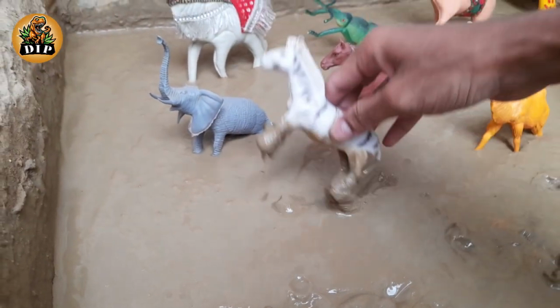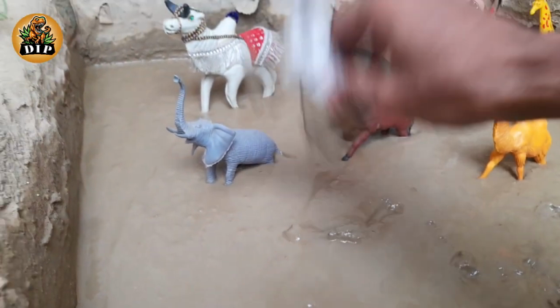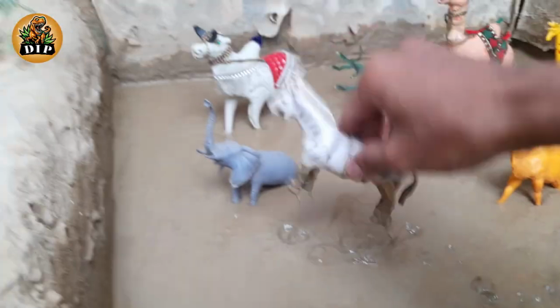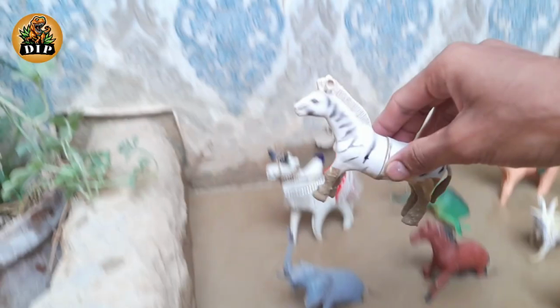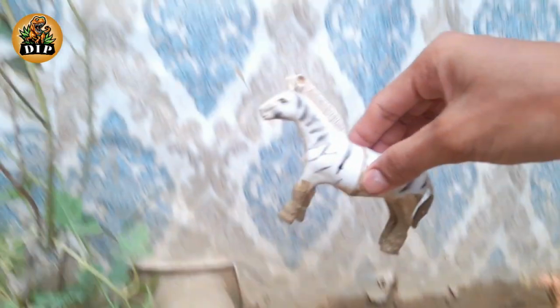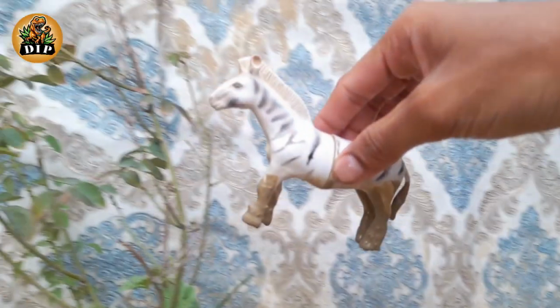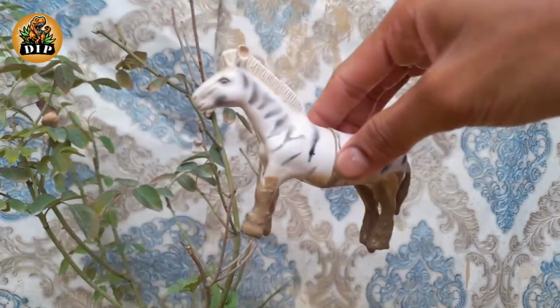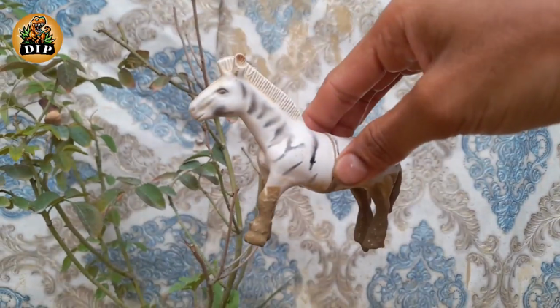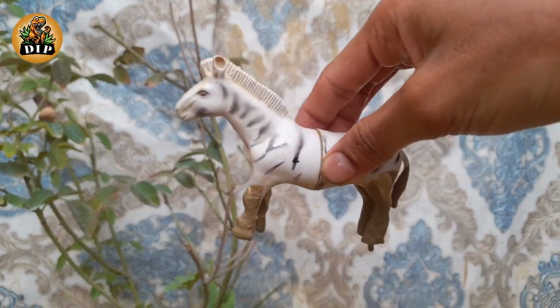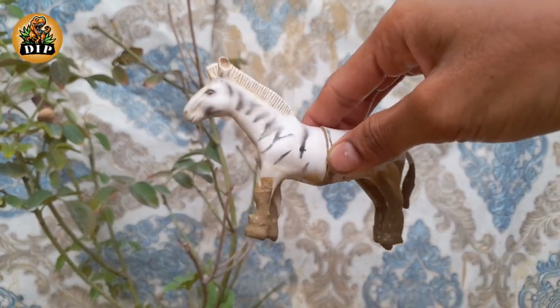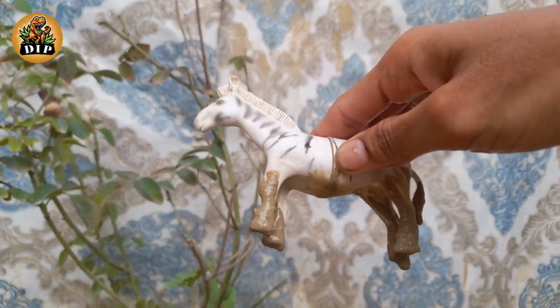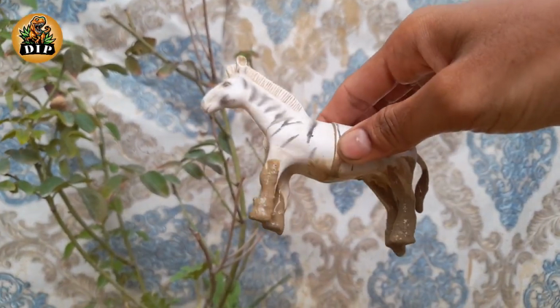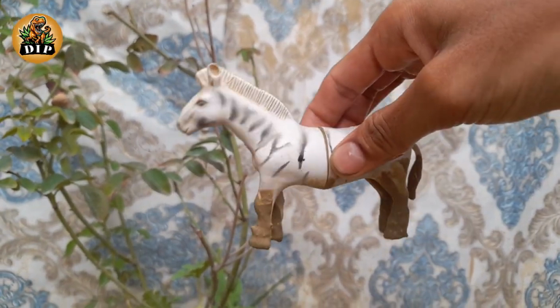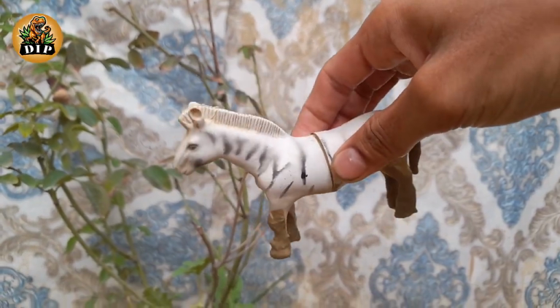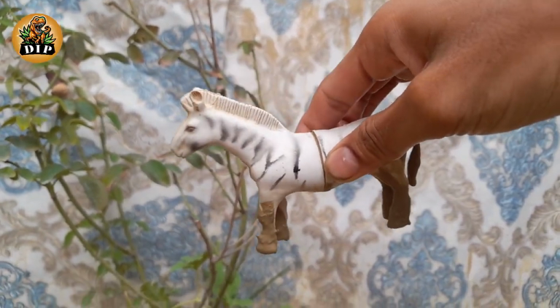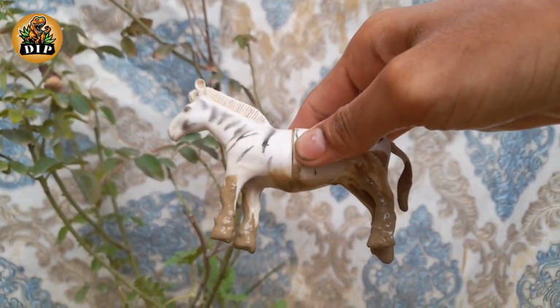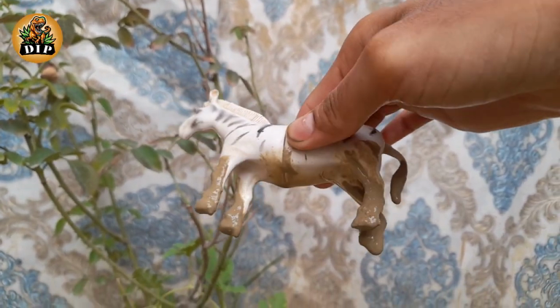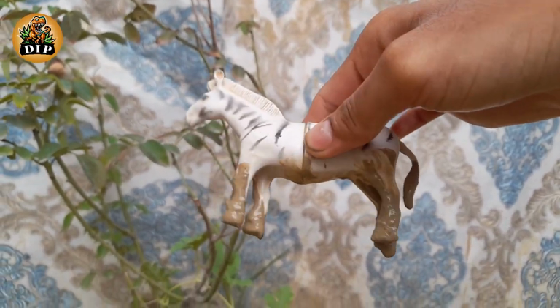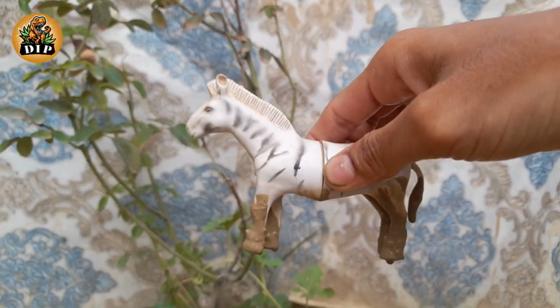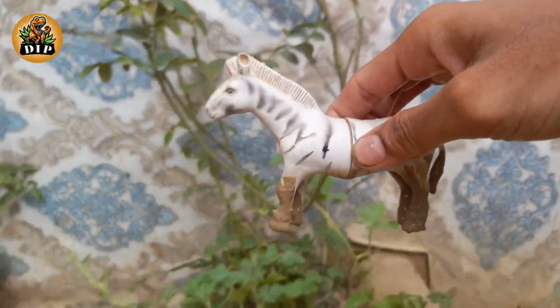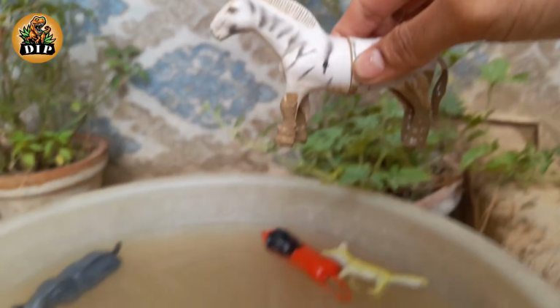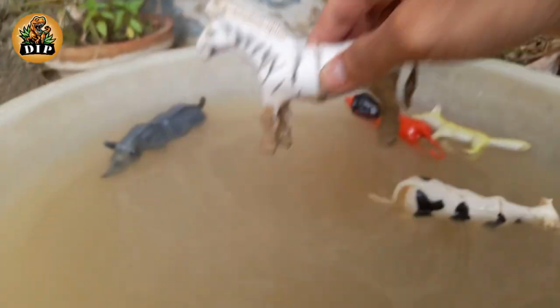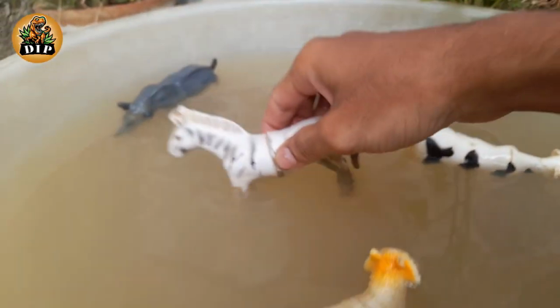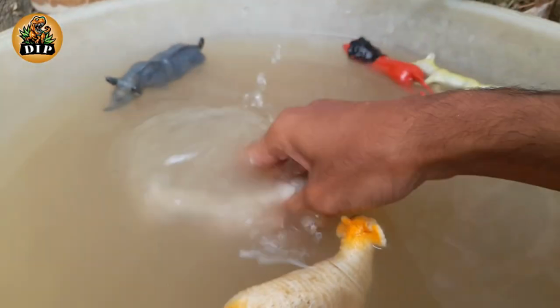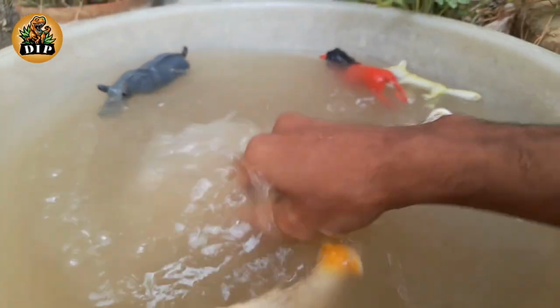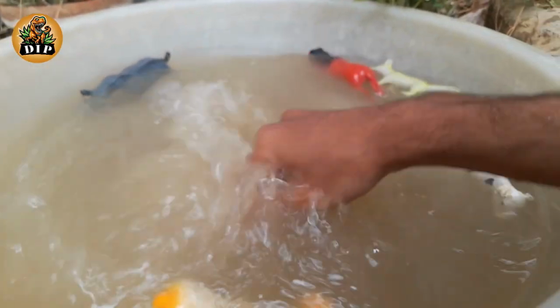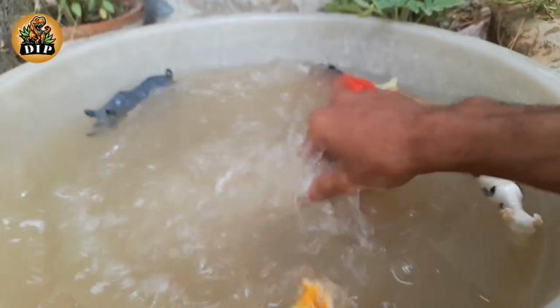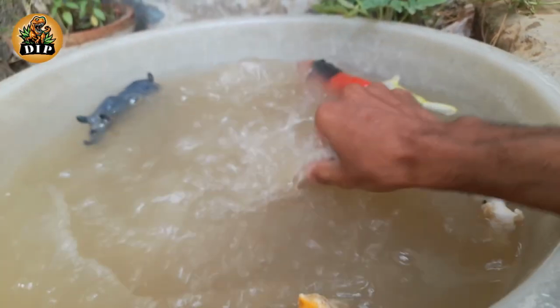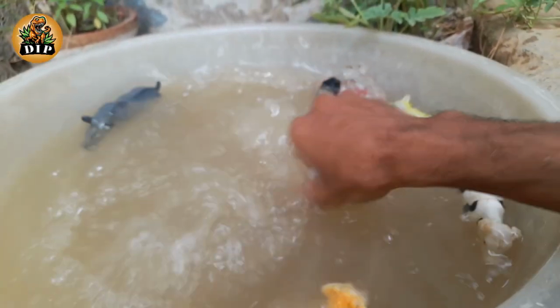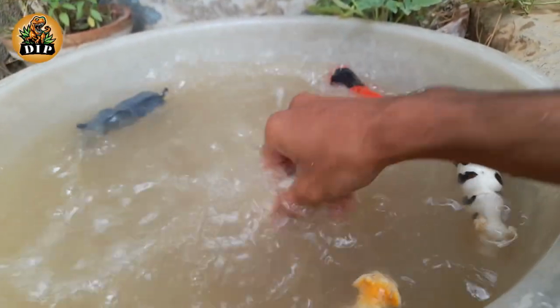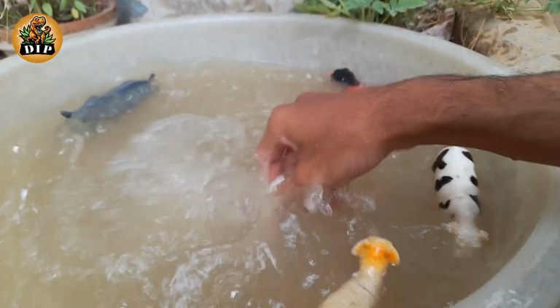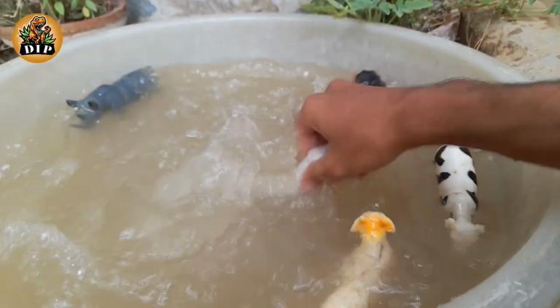The next animal is zebra. Each zebra has its own unique pattern of distinctive stripes, just as humans have their own unique pattern of fingerprints.